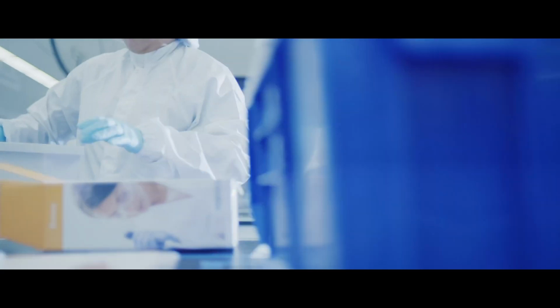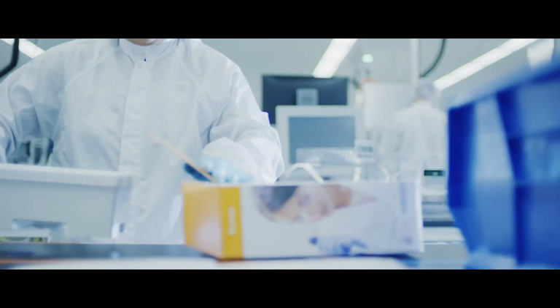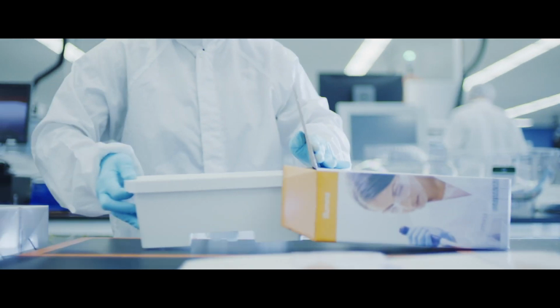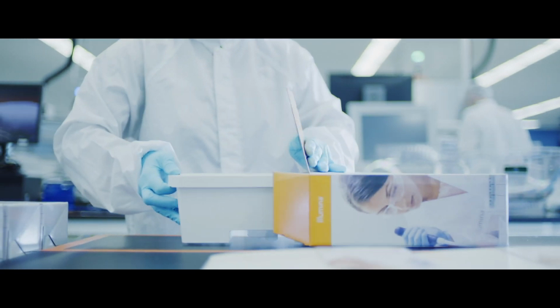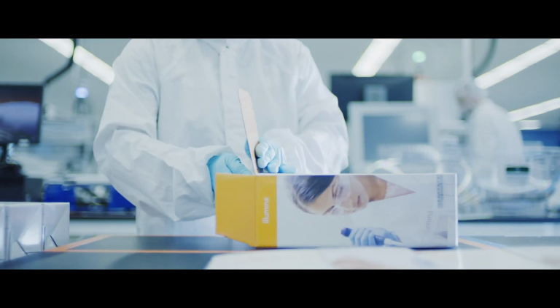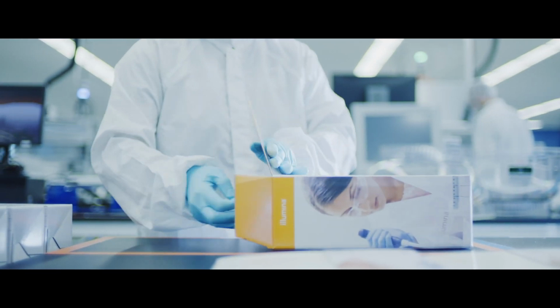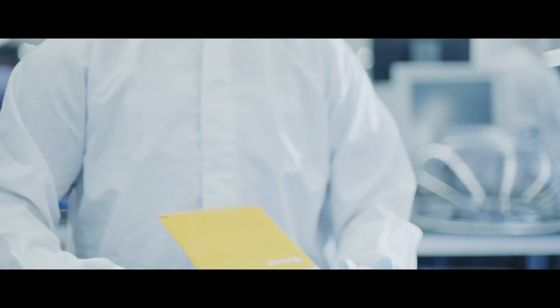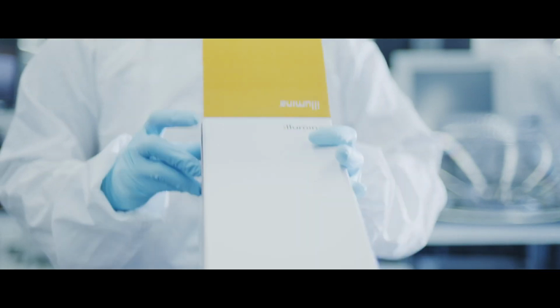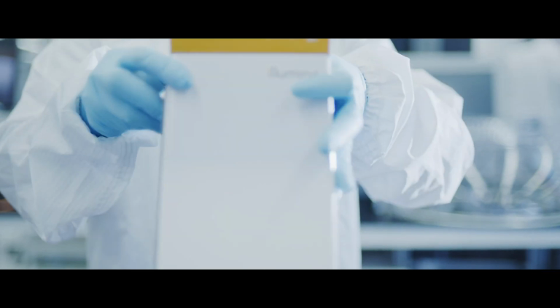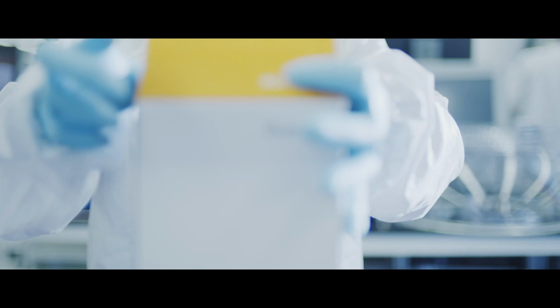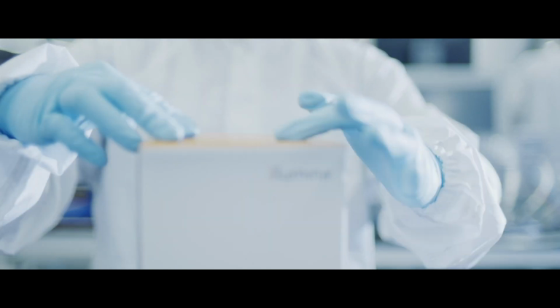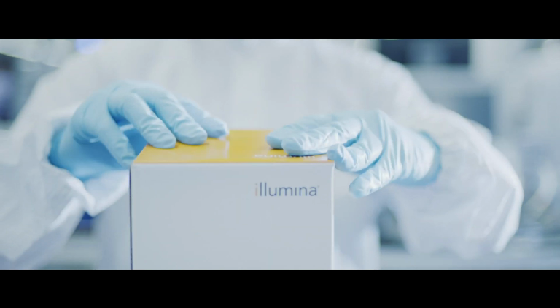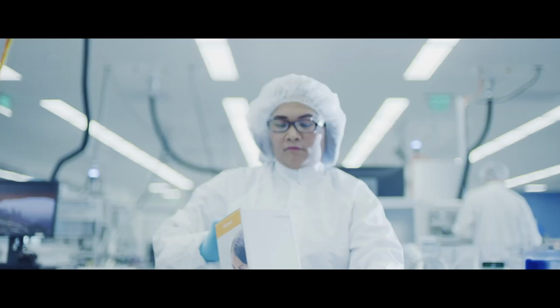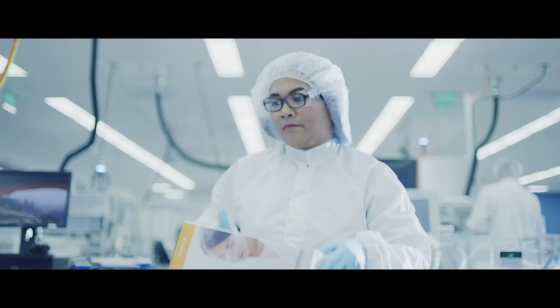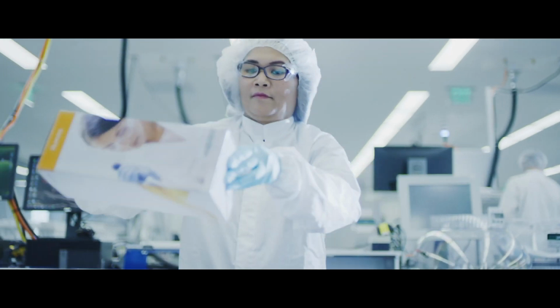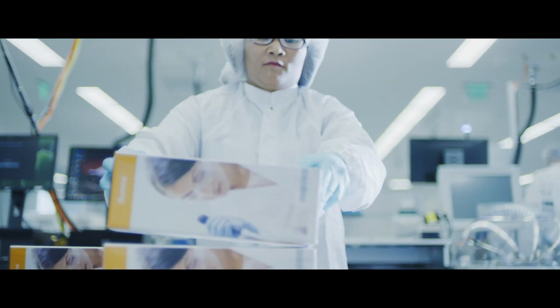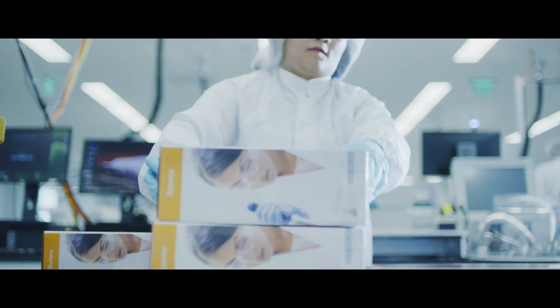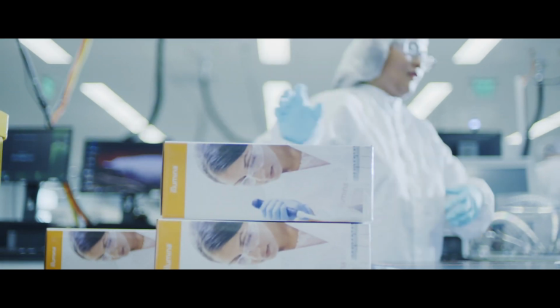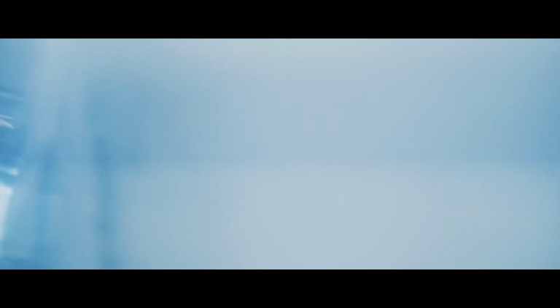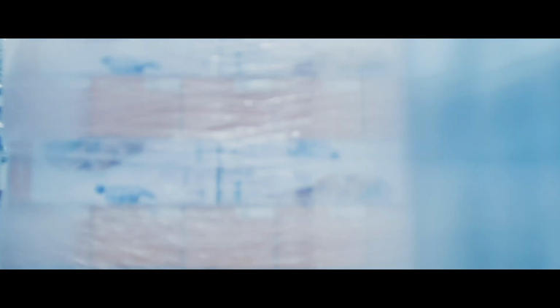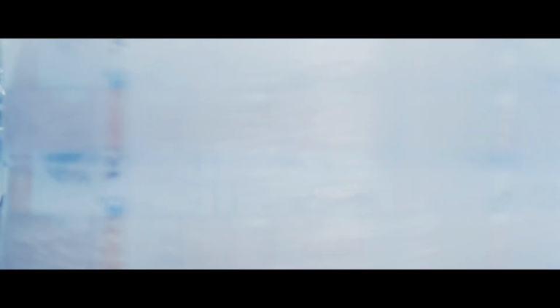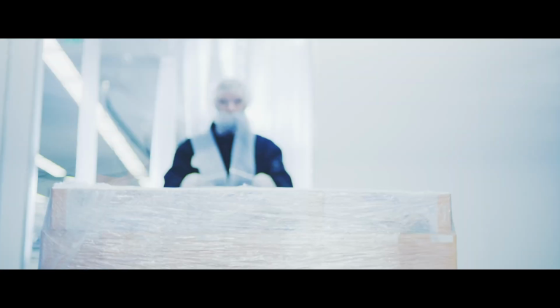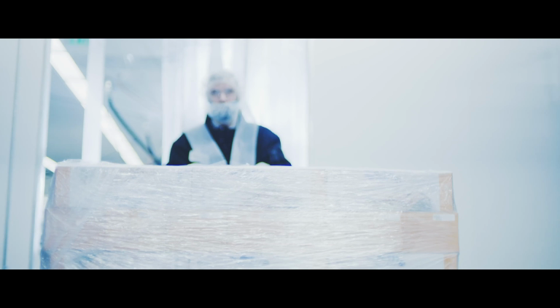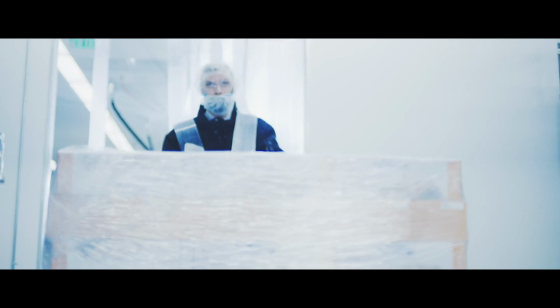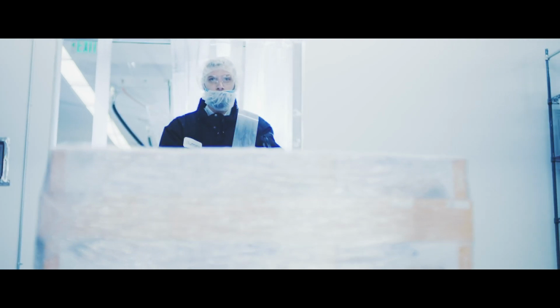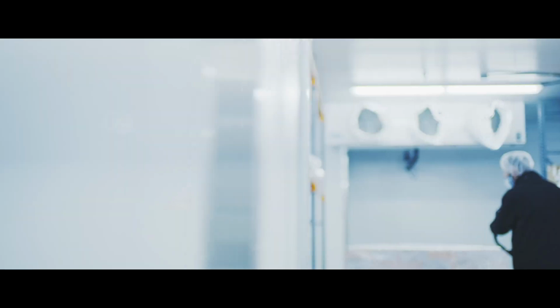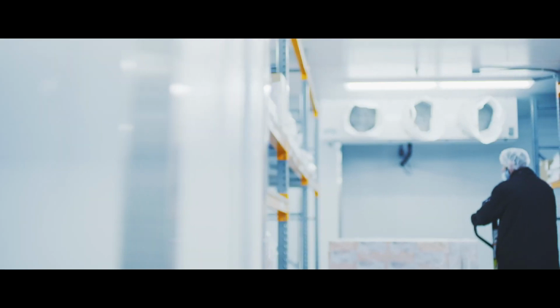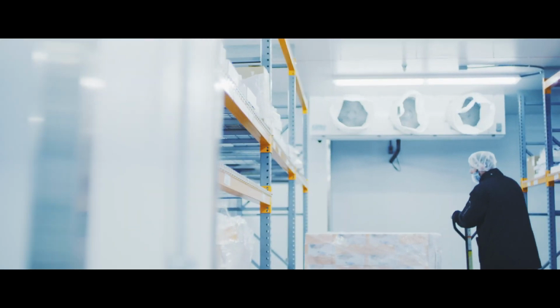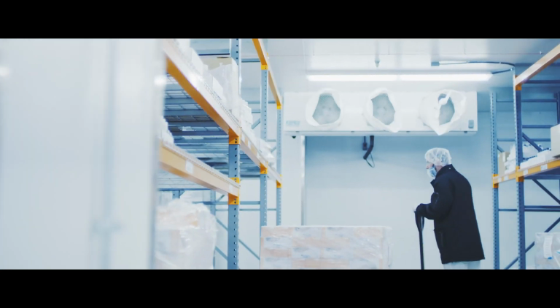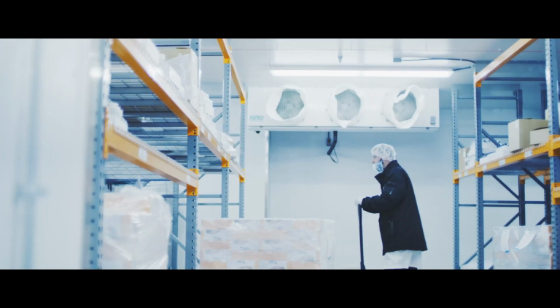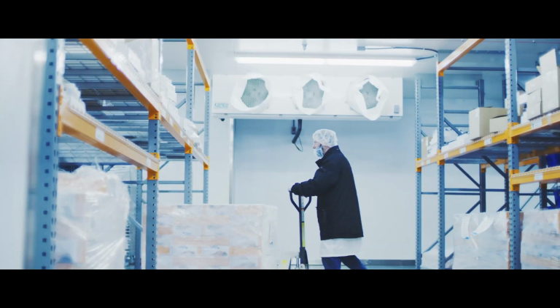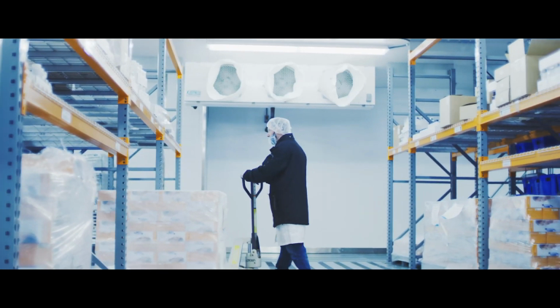Our enzymes are truly at industrial scale now in a new facility. A huge investment in our automated fill lines for NovaSeq cartridges, and overall the infrastructure that we've built really does speak to a world-class type of investment and infrastructure.